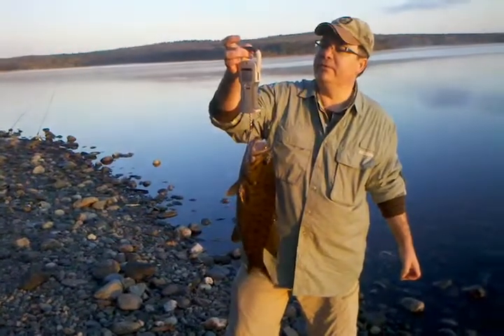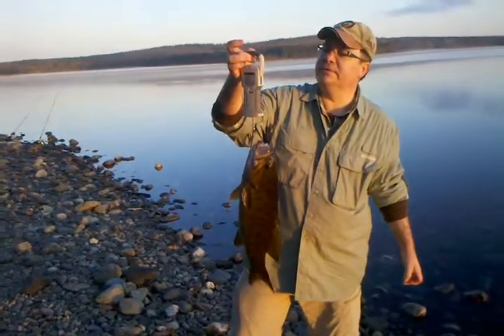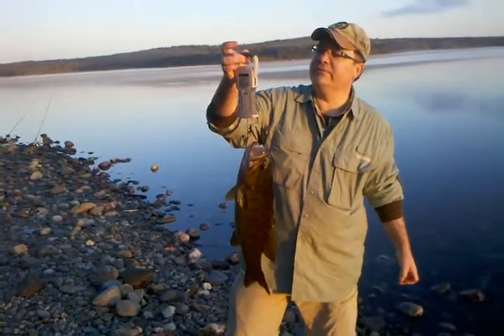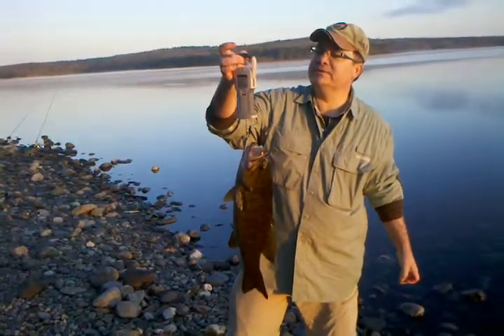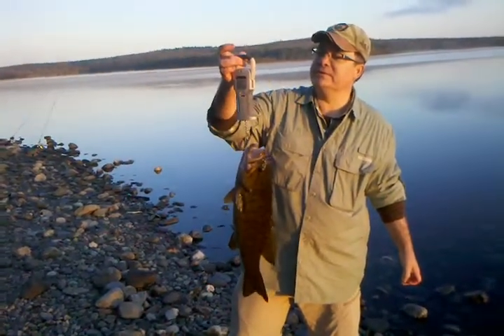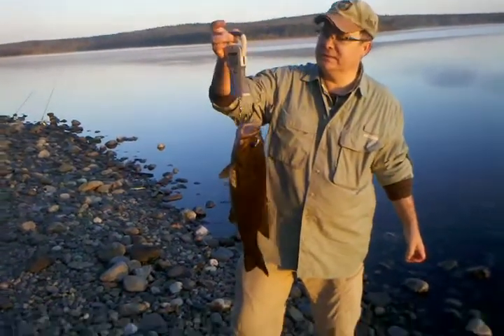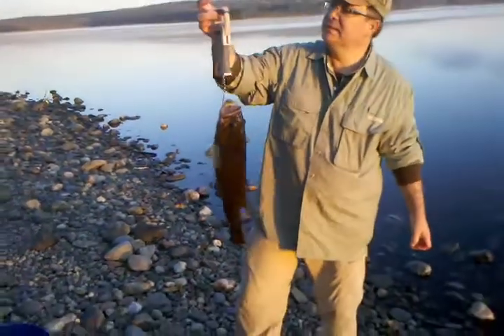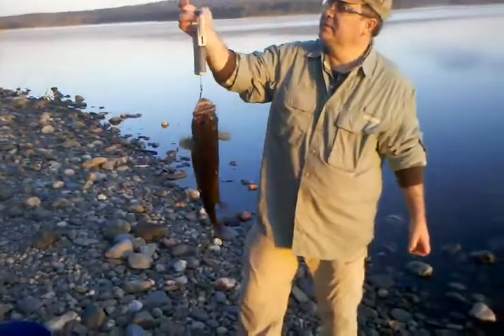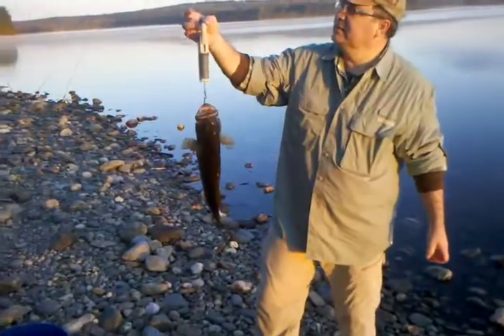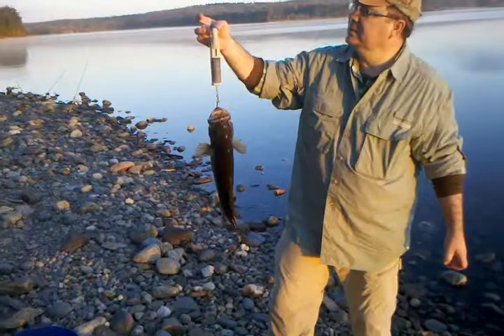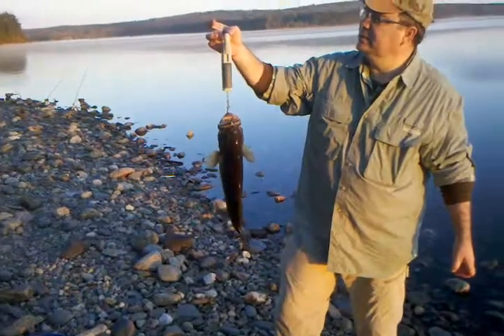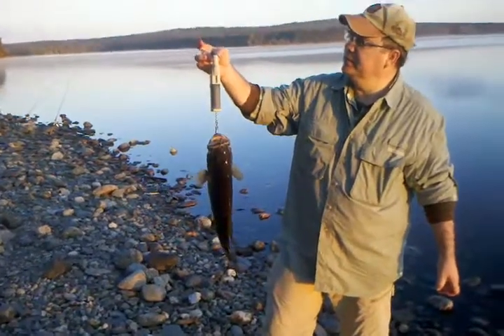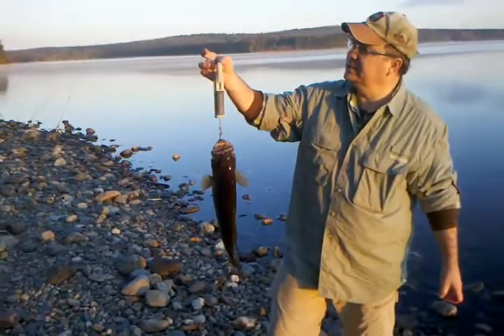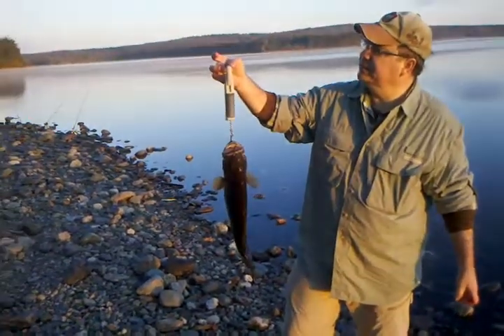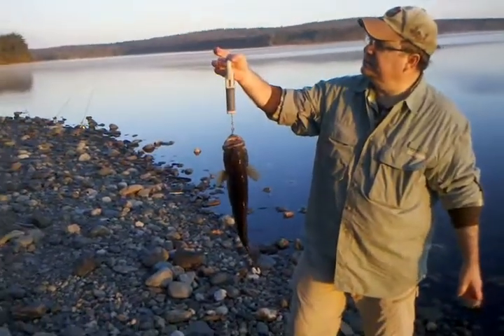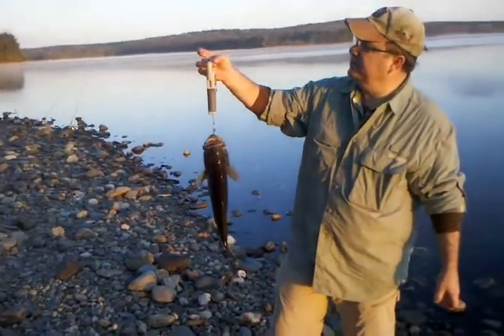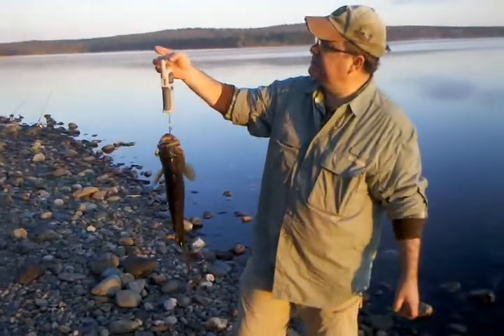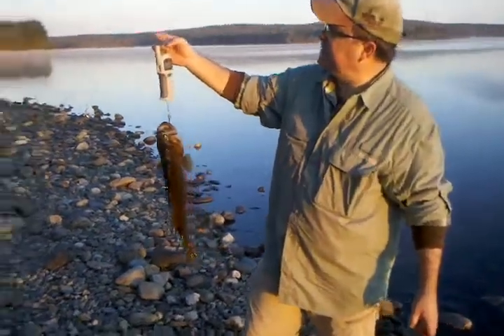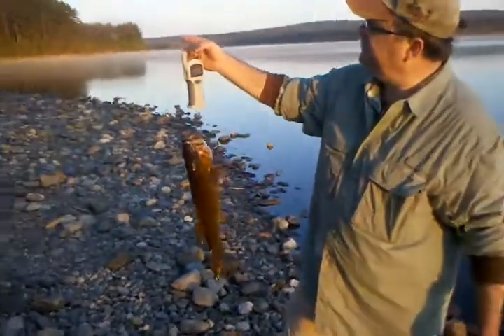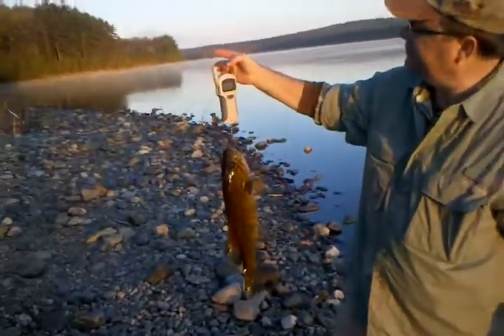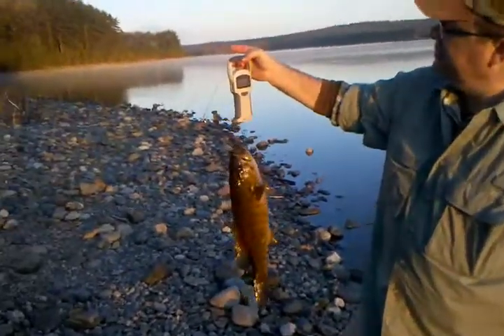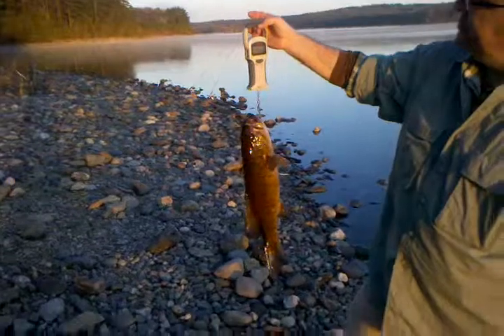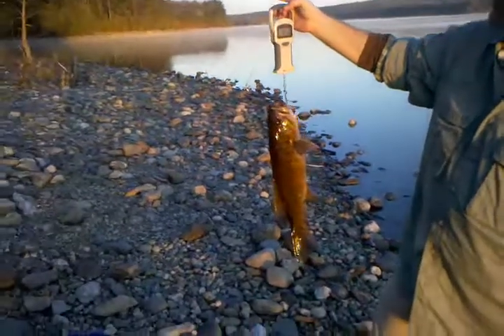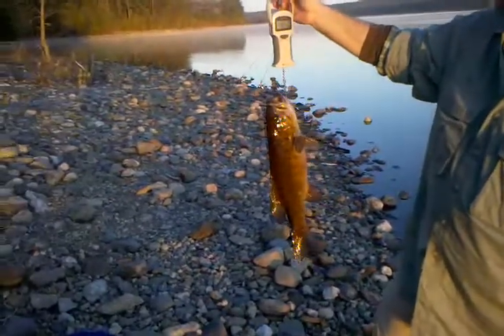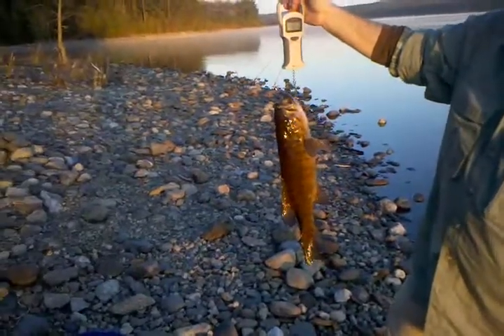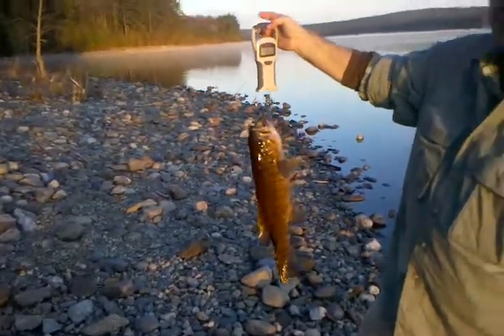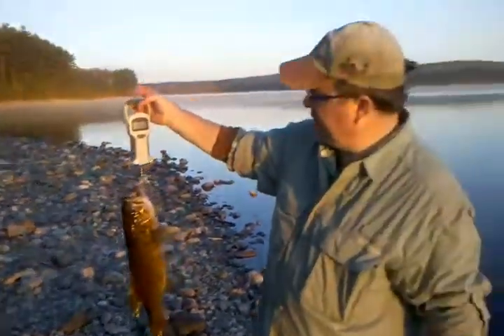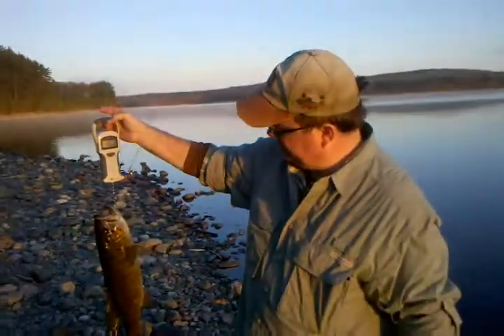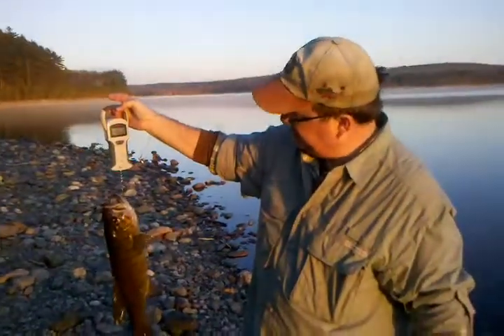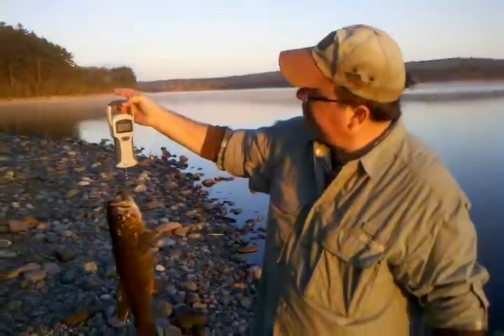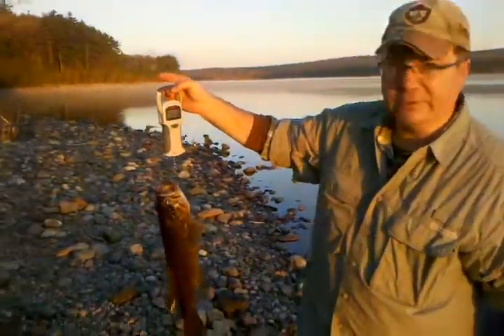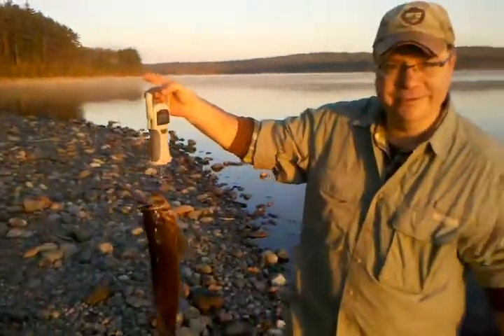All right, beautiful fish. Now it's 4.2... 4.1... now it's 4.3. There you go. Very nice. Nice catch. Thank you, whoo!